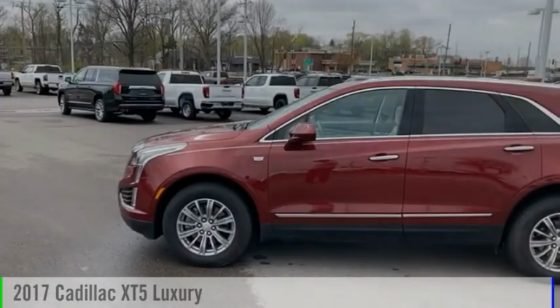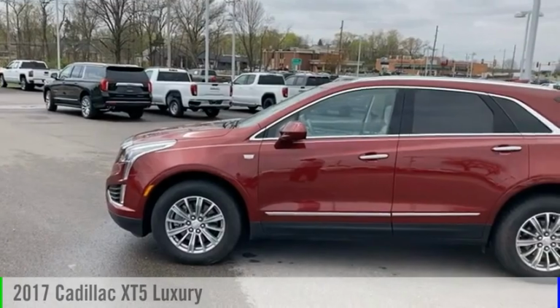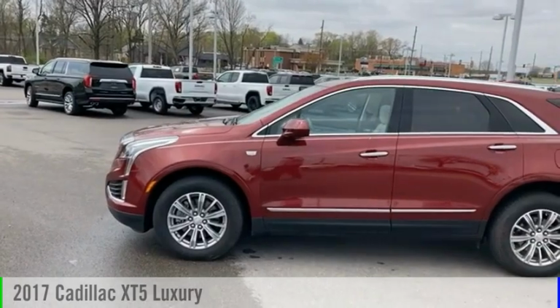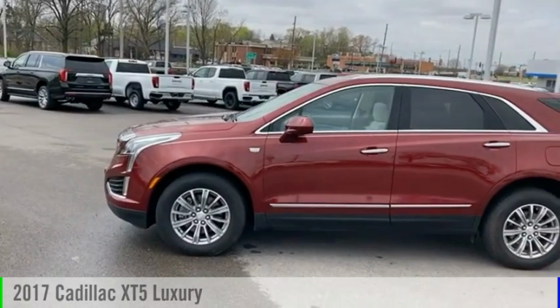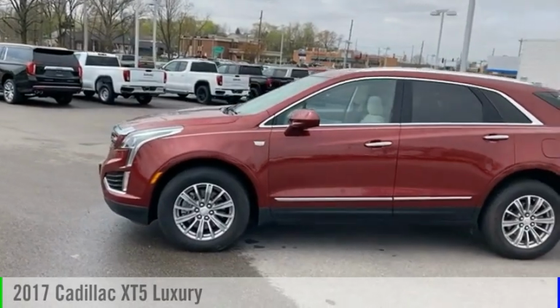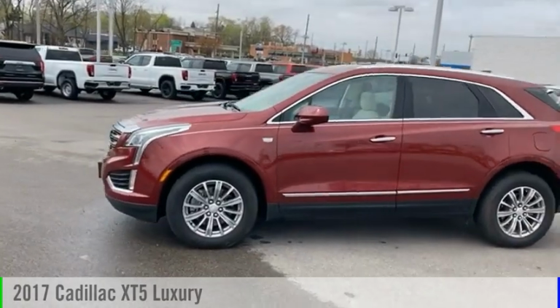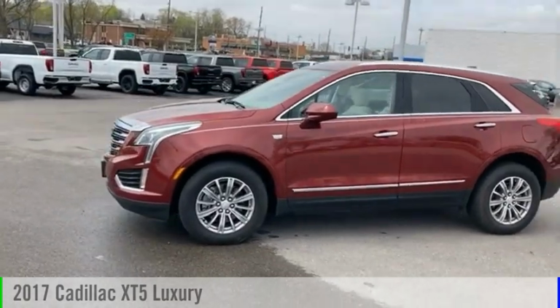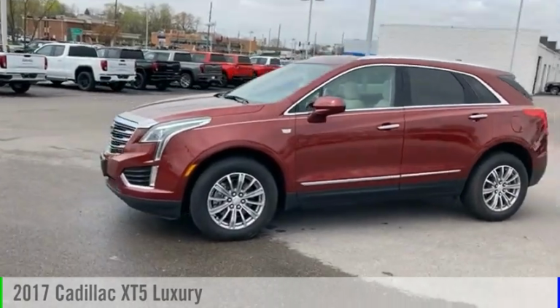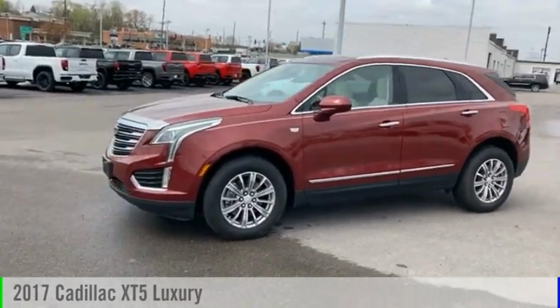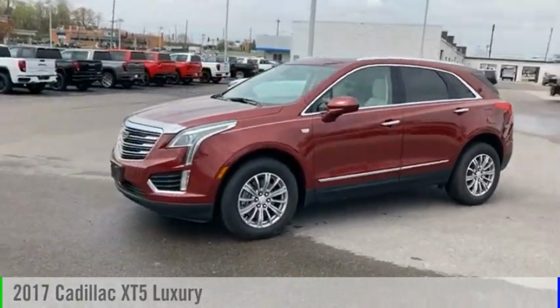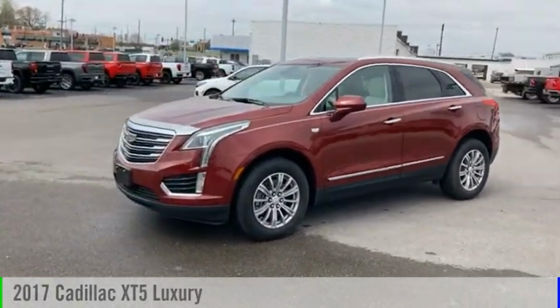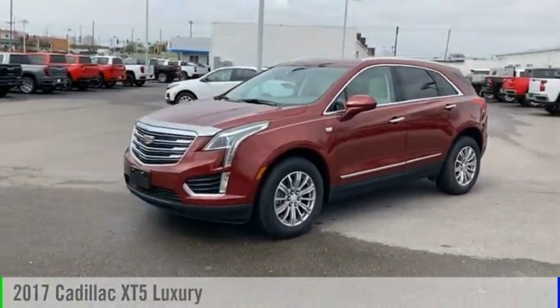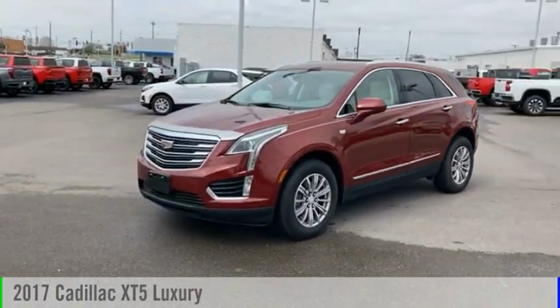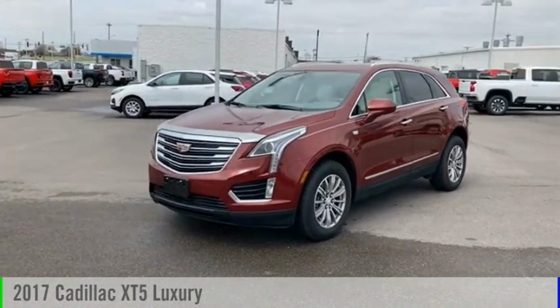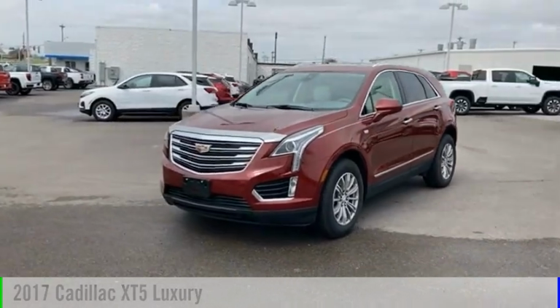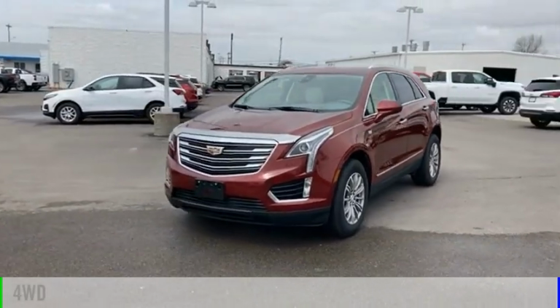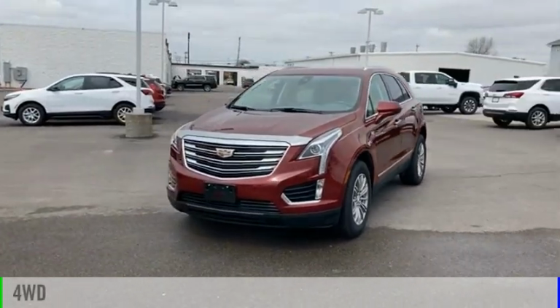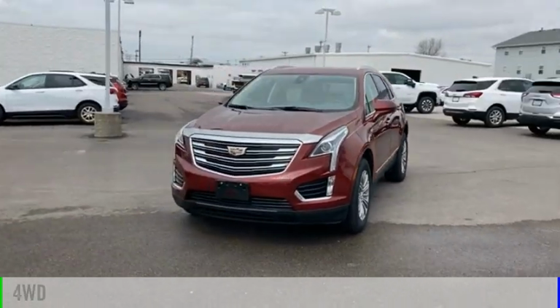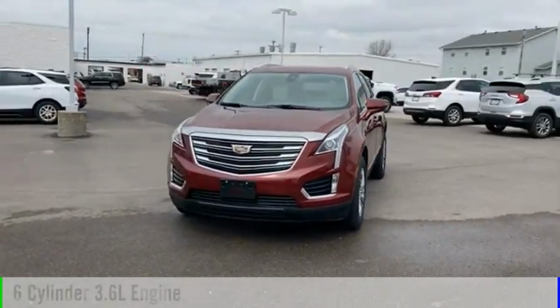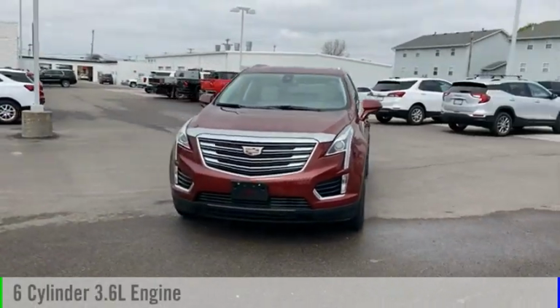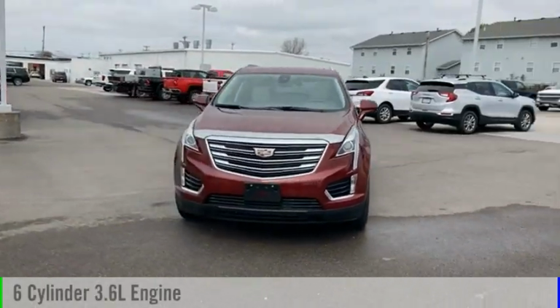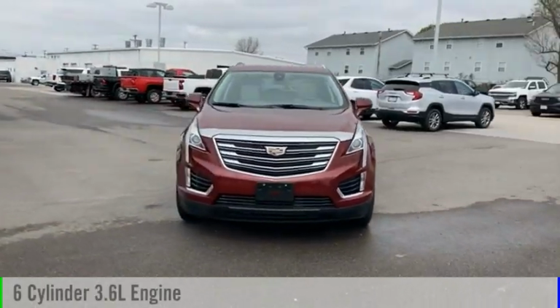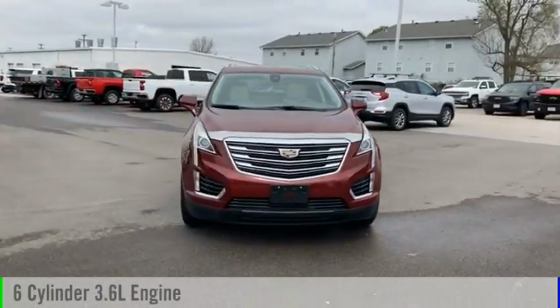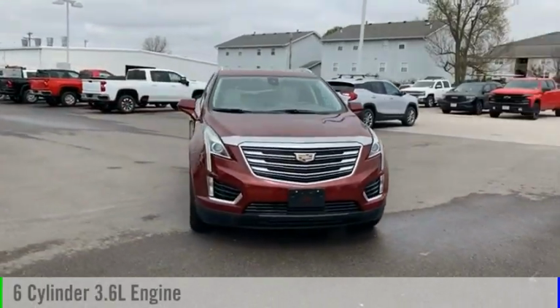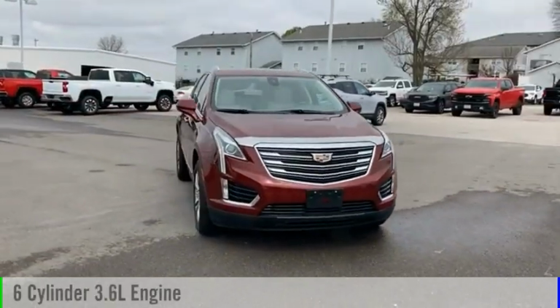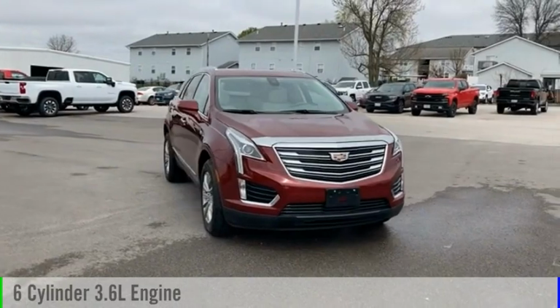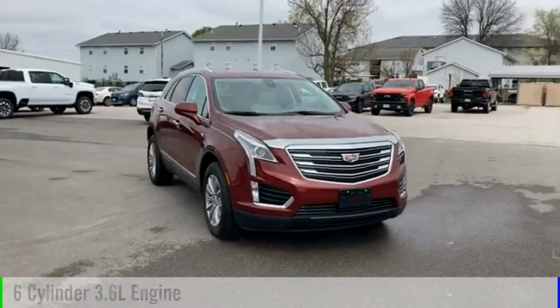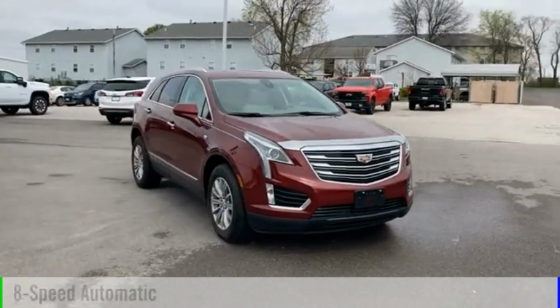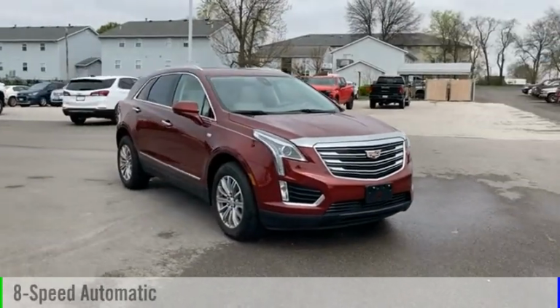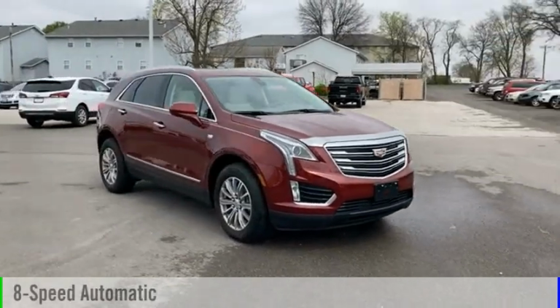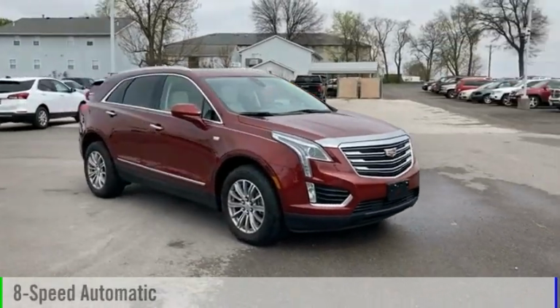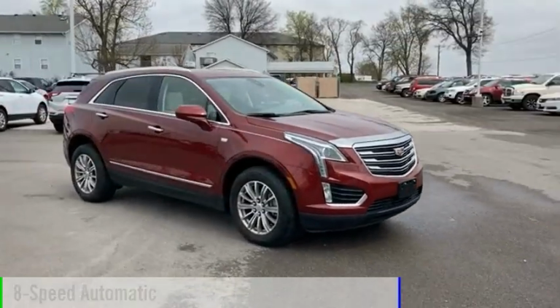Come test drive the 2017 Cadillac XT5. This vehicle is powered by a four-wheel drive, six-cylinder, 3.6-liter engine, and comes with an eight-speed automatic transmission.